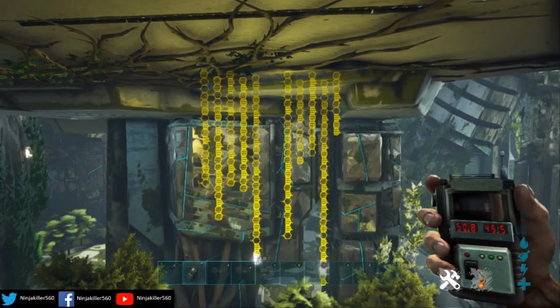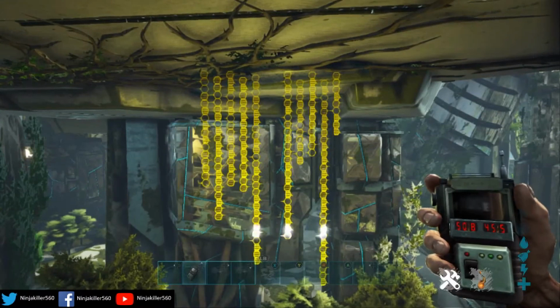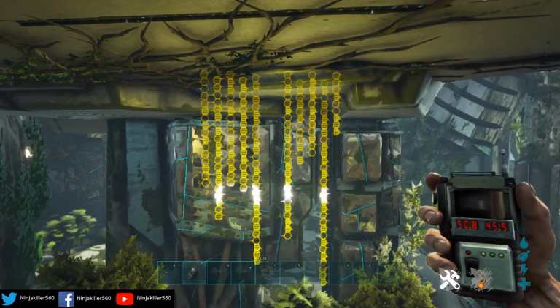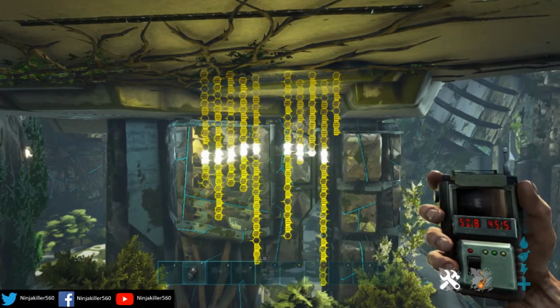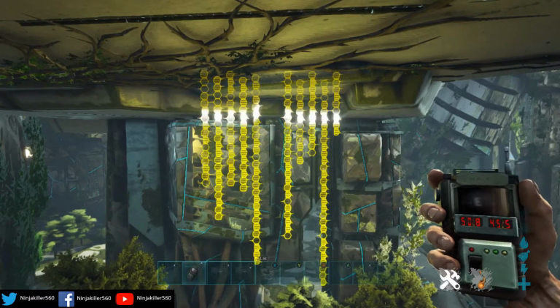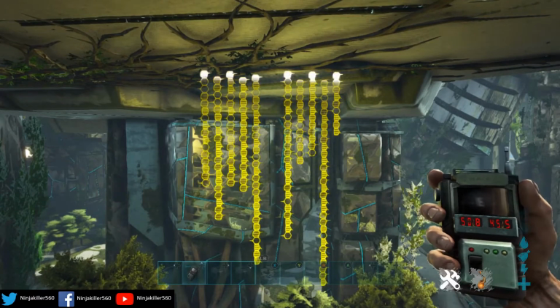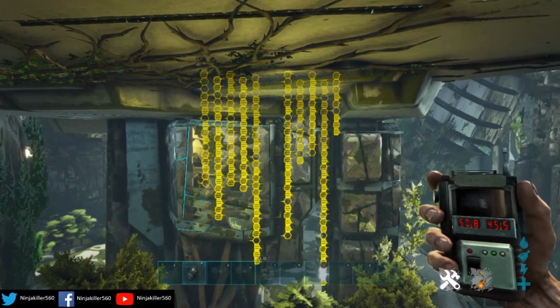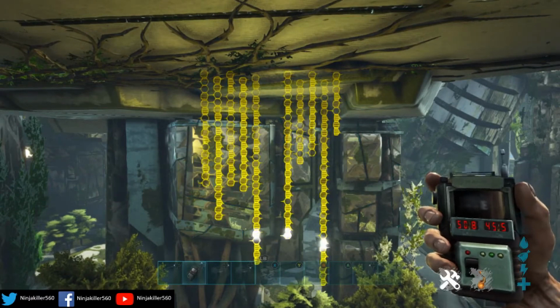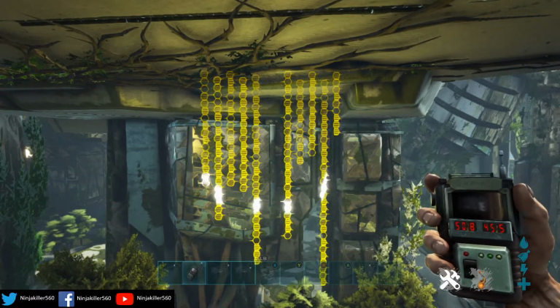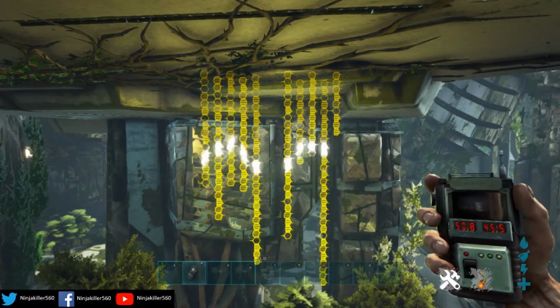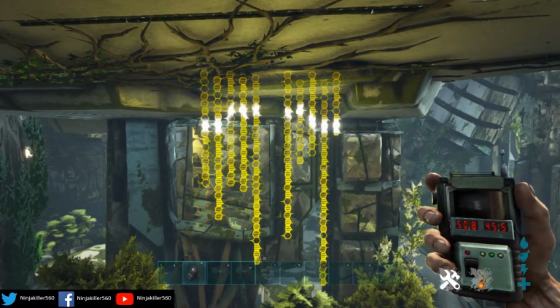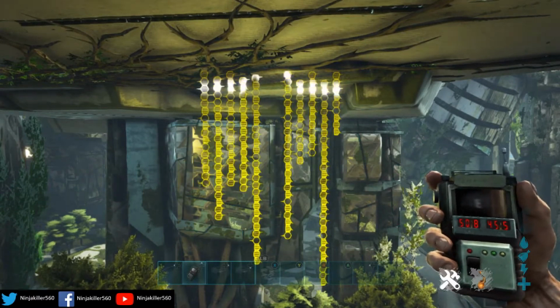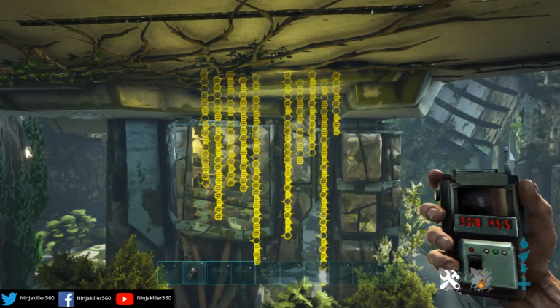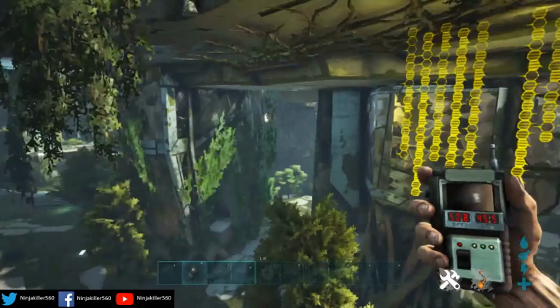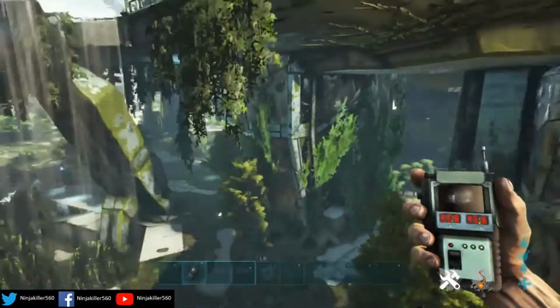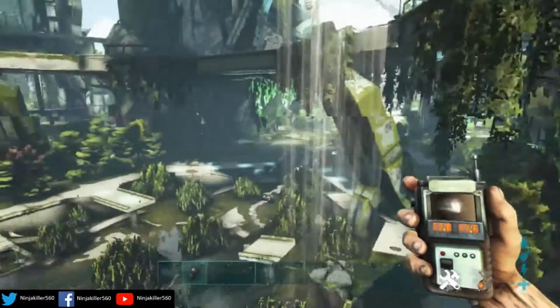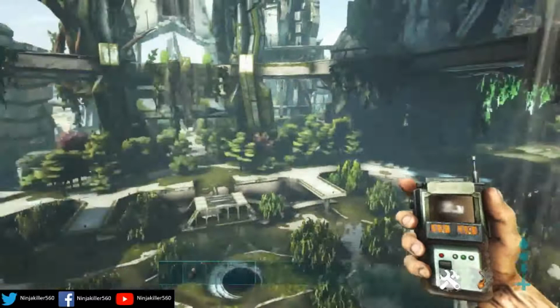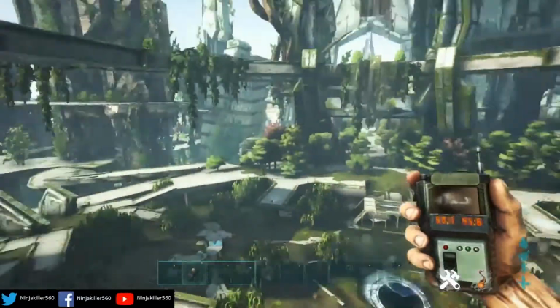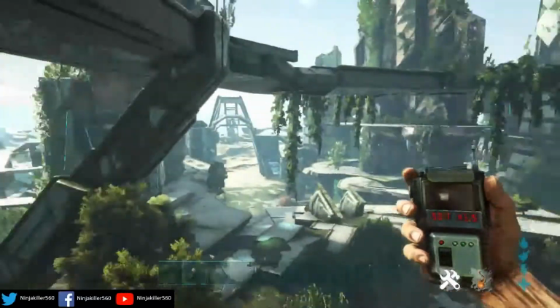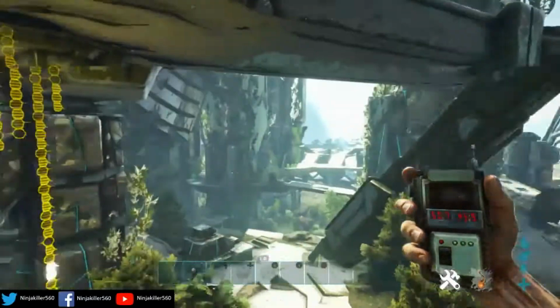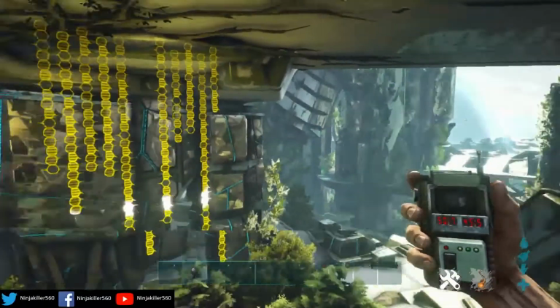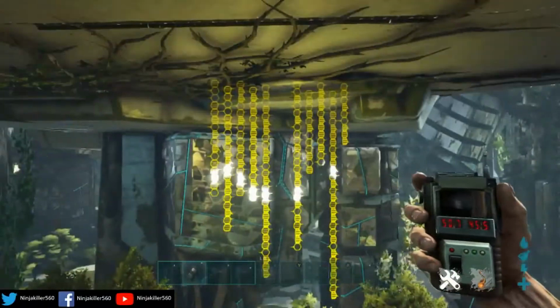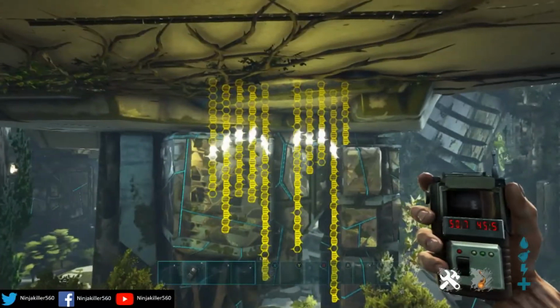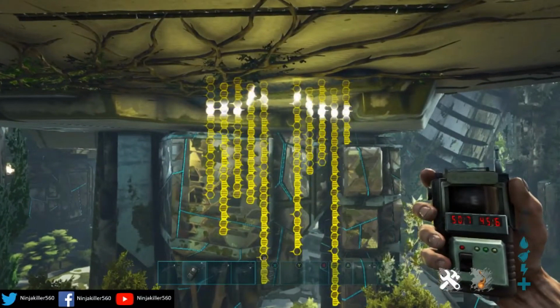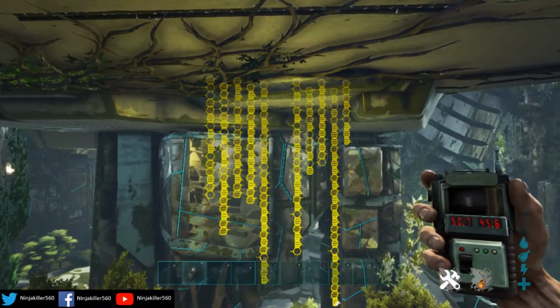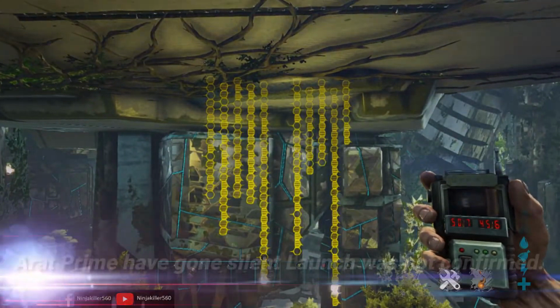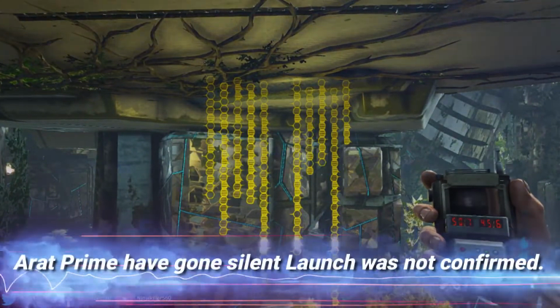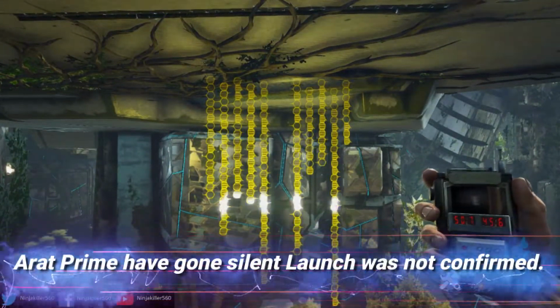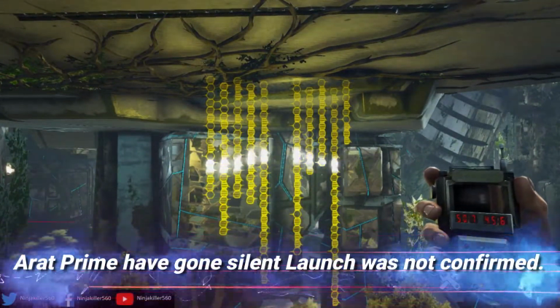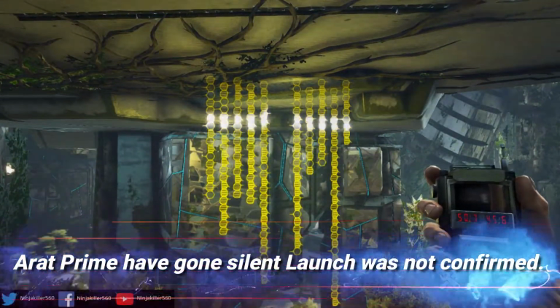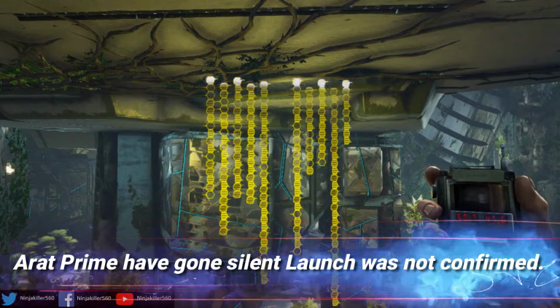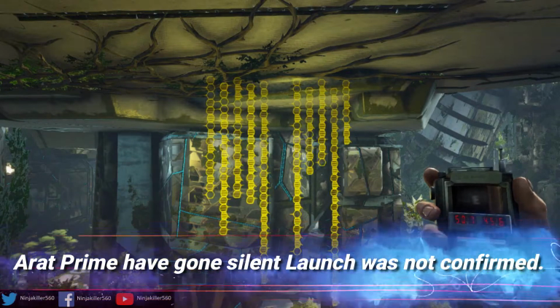Now moving on to banner nine, which is located here in Sanctuary Park — I'll give you a quick look at where we are. This one translates to: 'A Rat Prime has gone silent. Launch was not confirmed.'